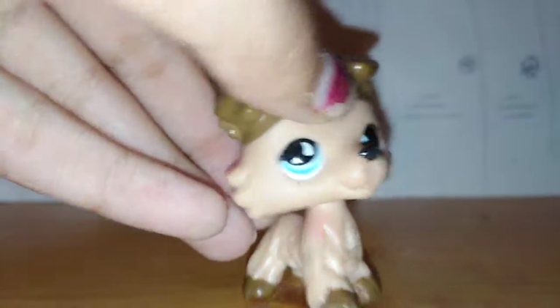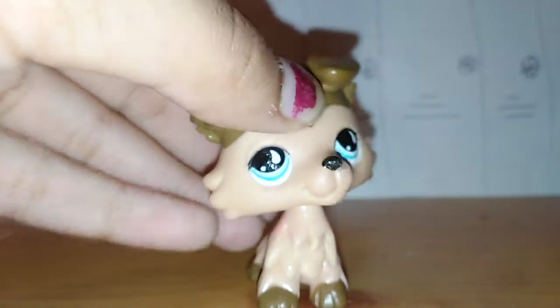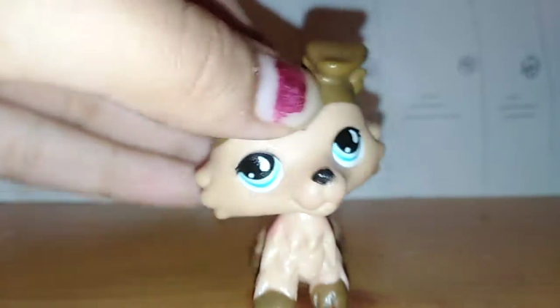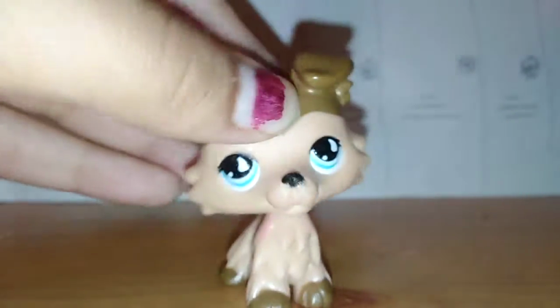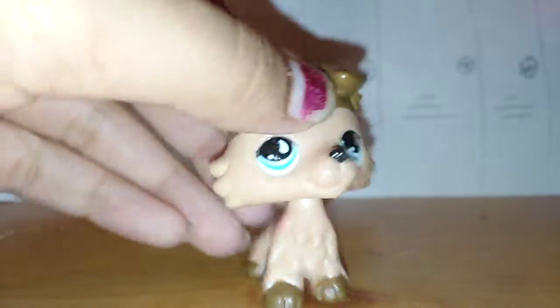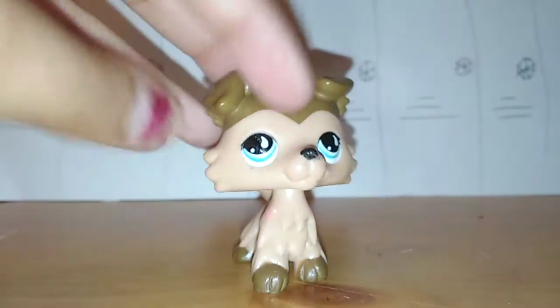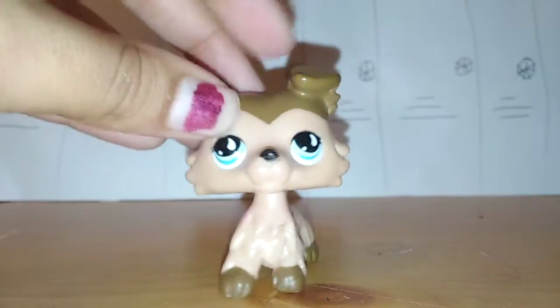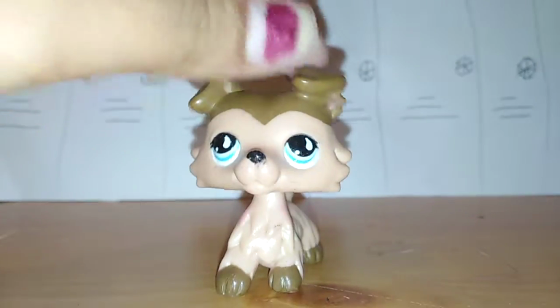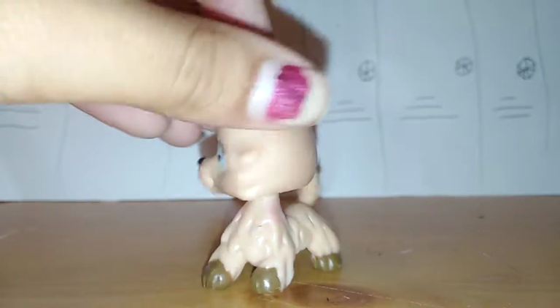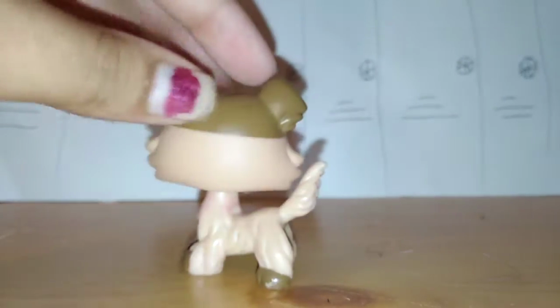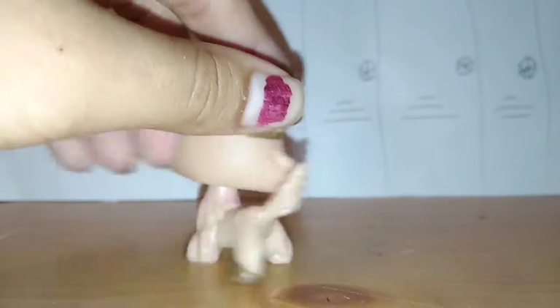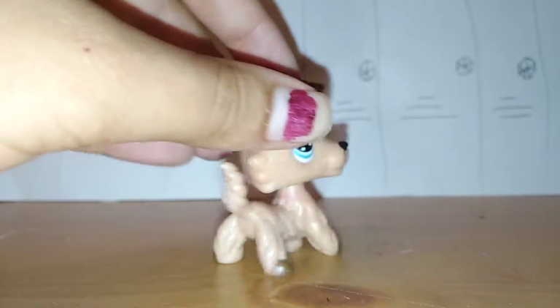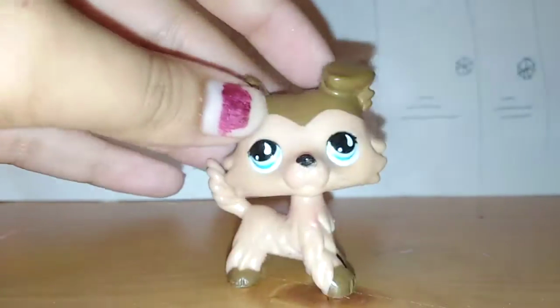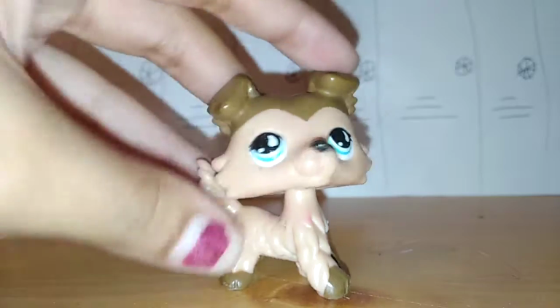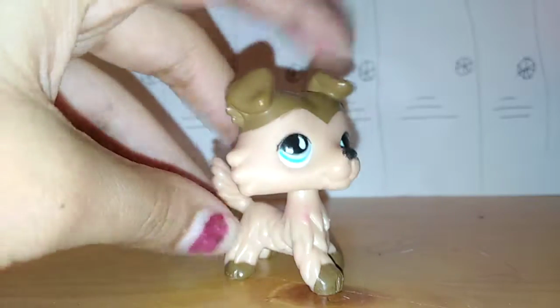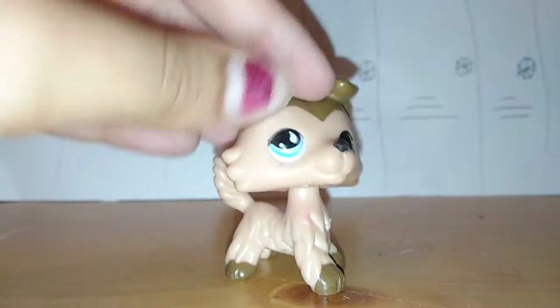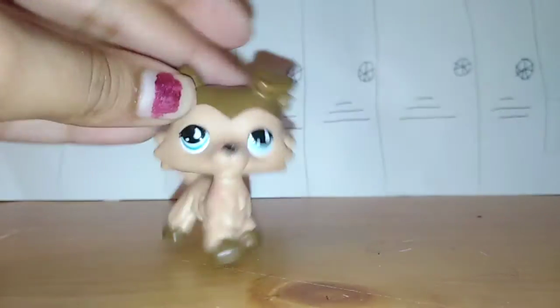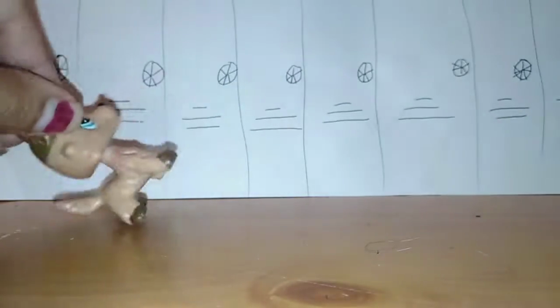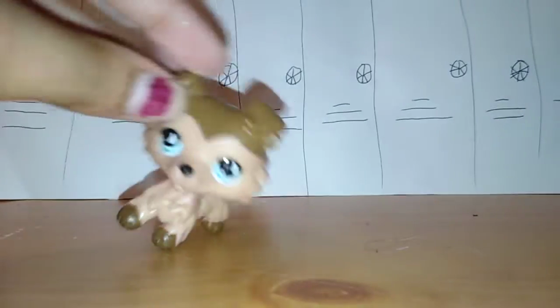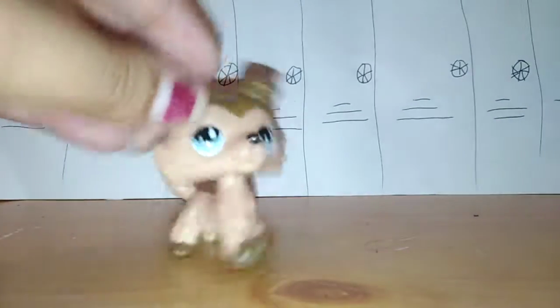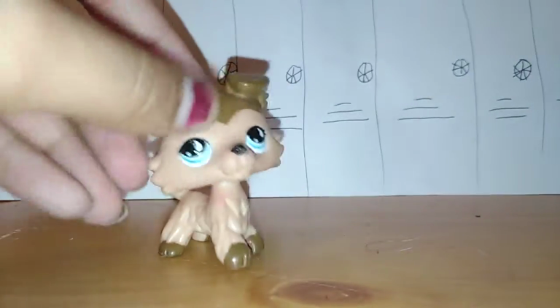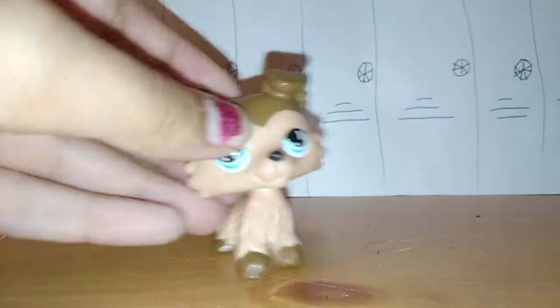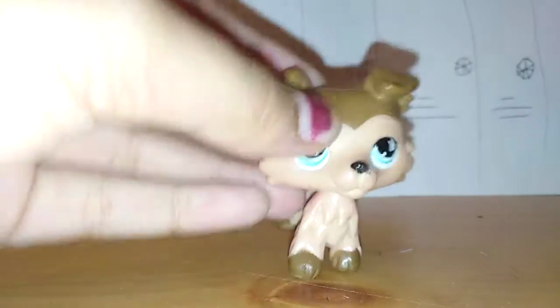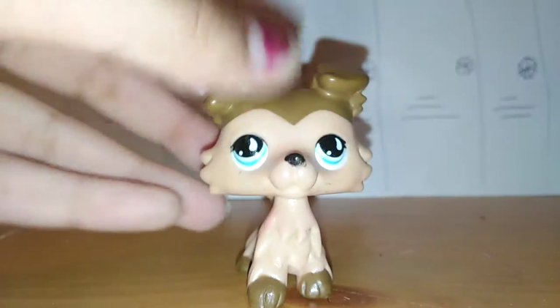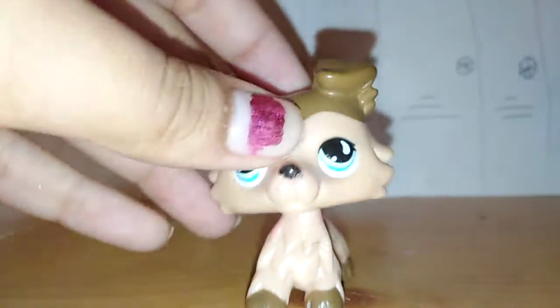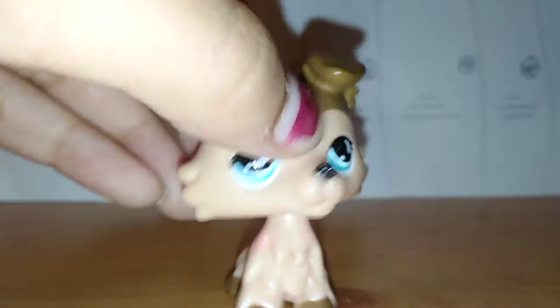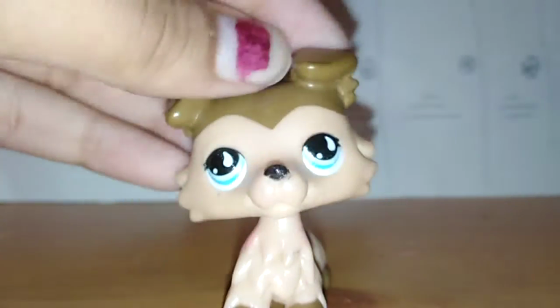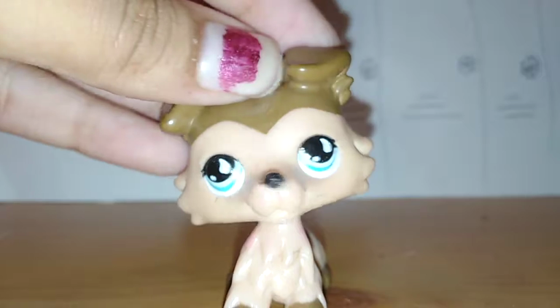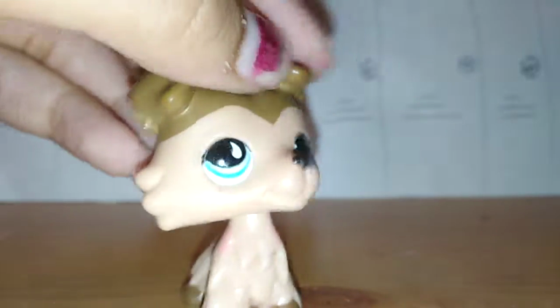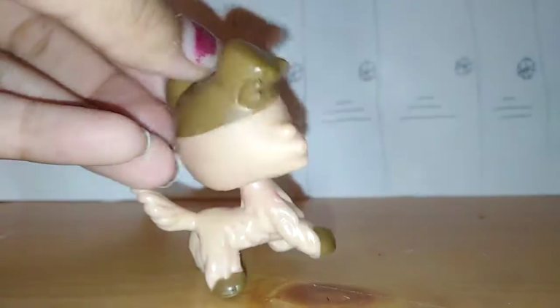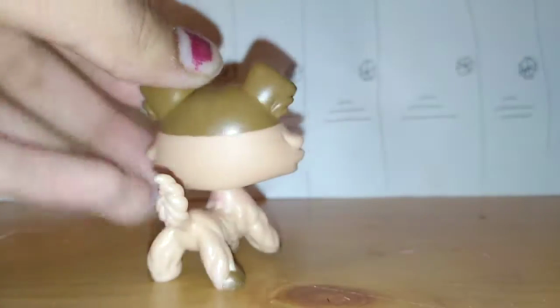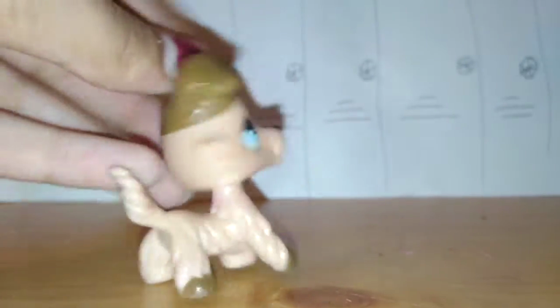Sorry, I almost pushed over the camera! So this is how he turned out — he's super cute and adorable. I really like him and I think he'll be a good boy collie.